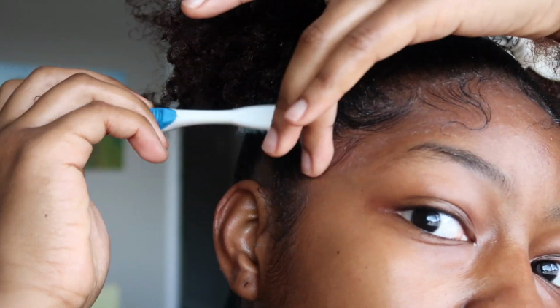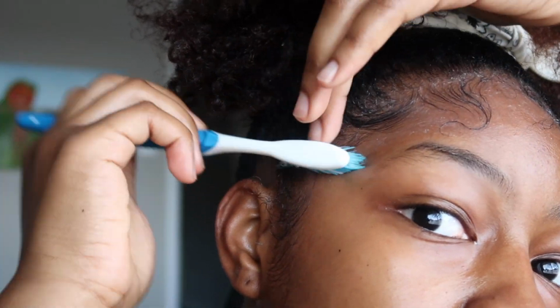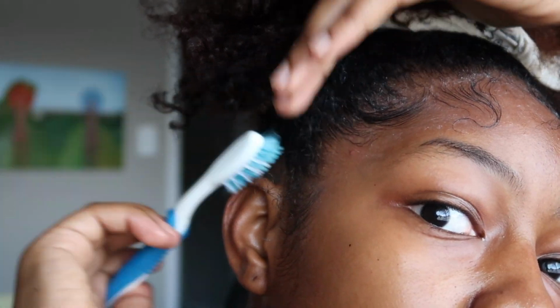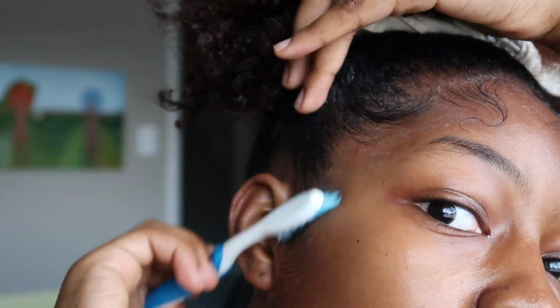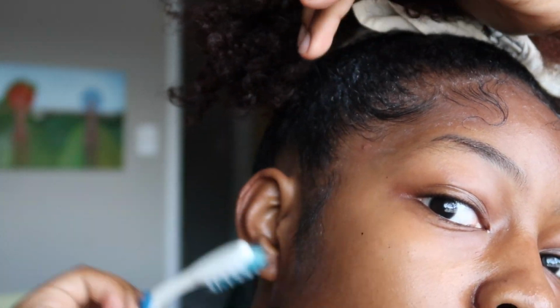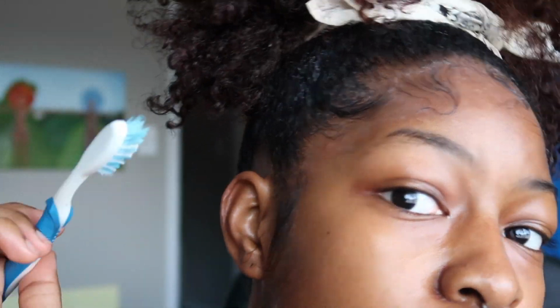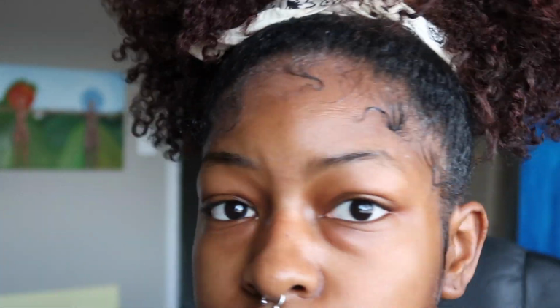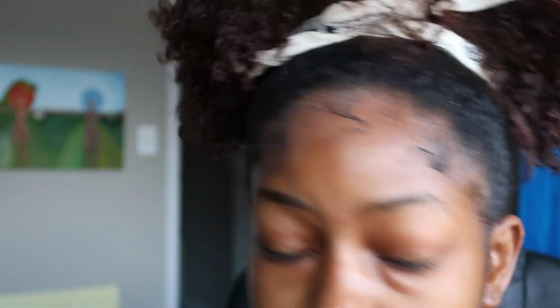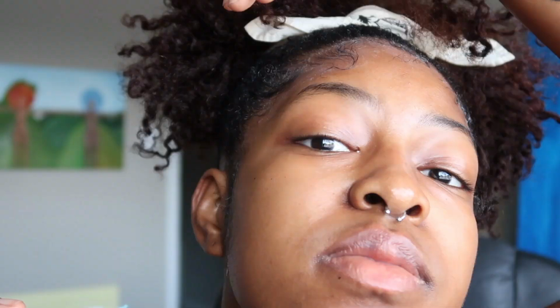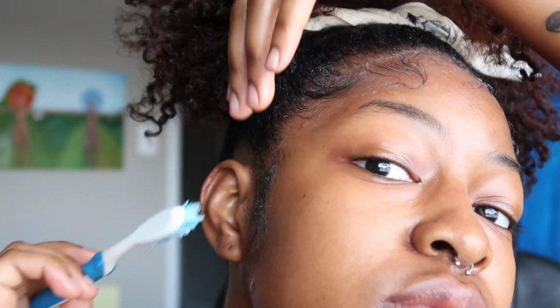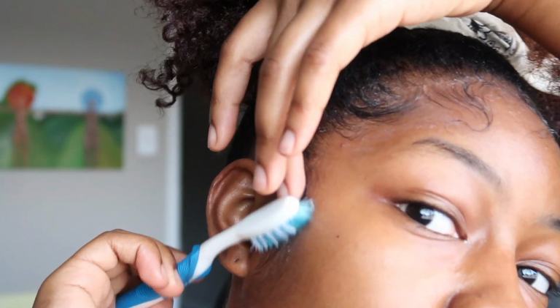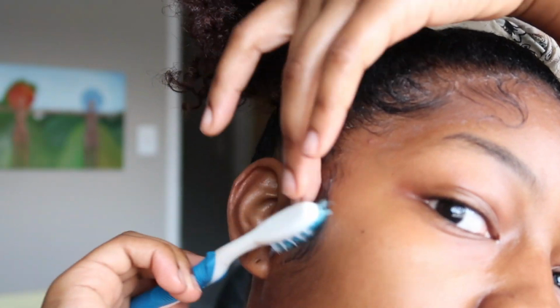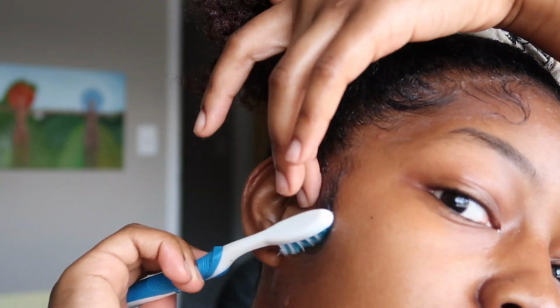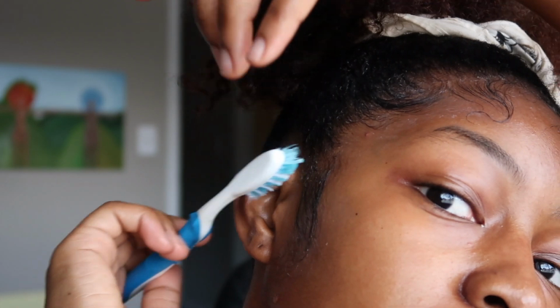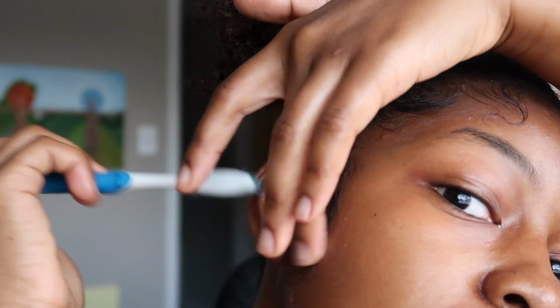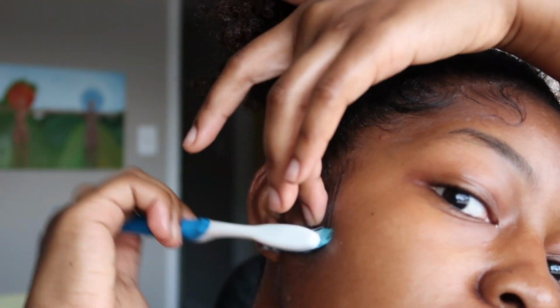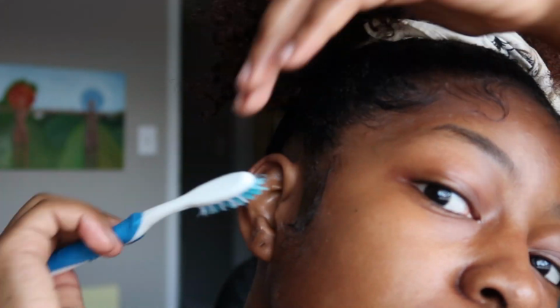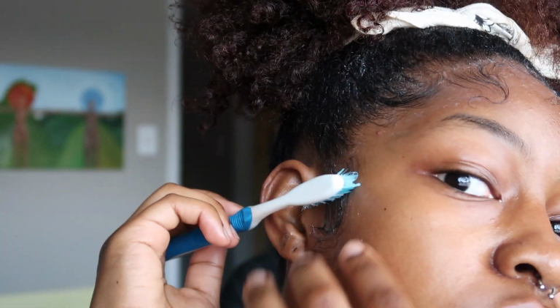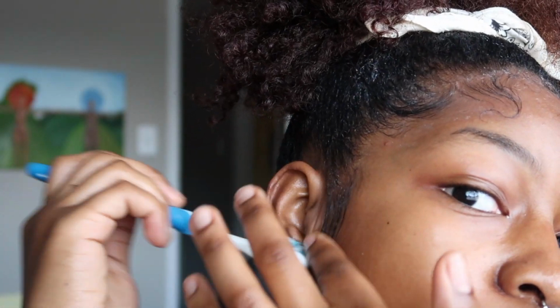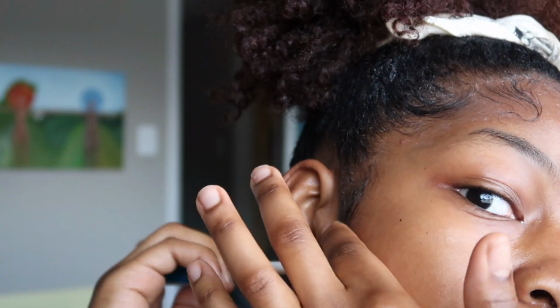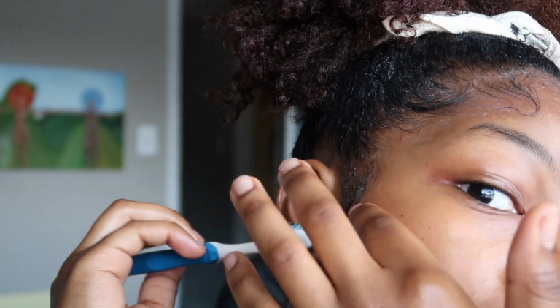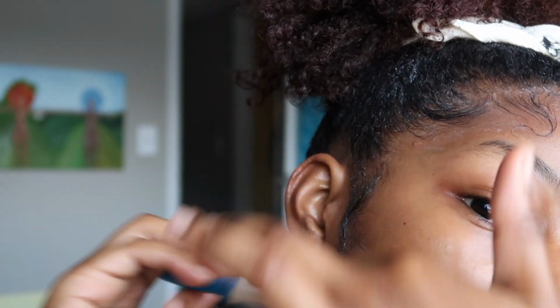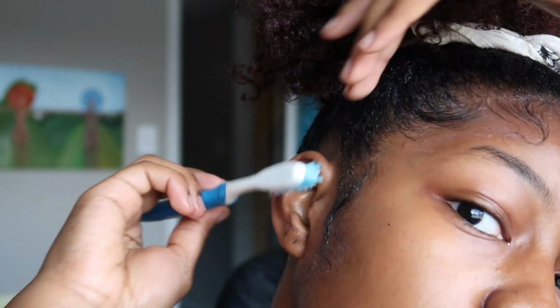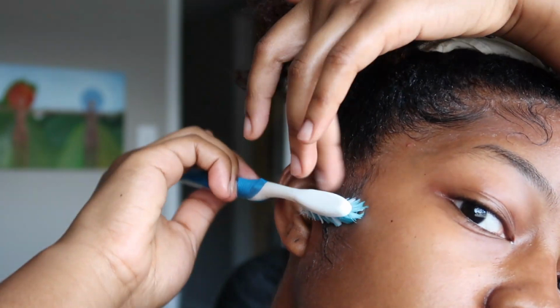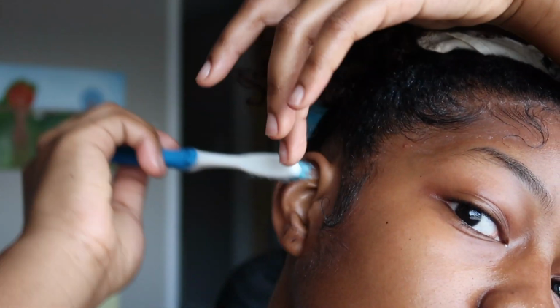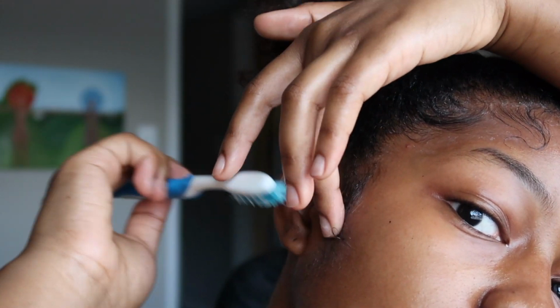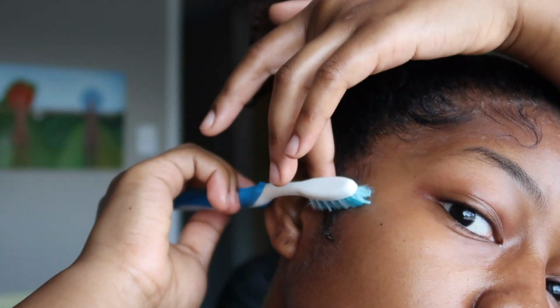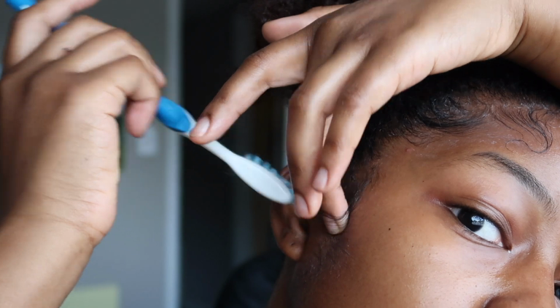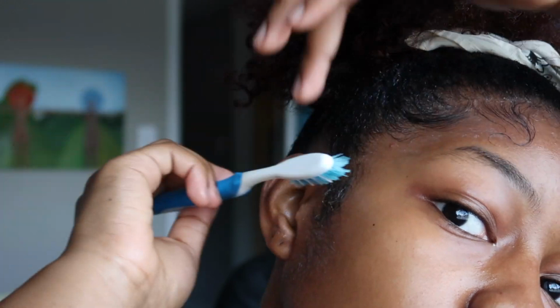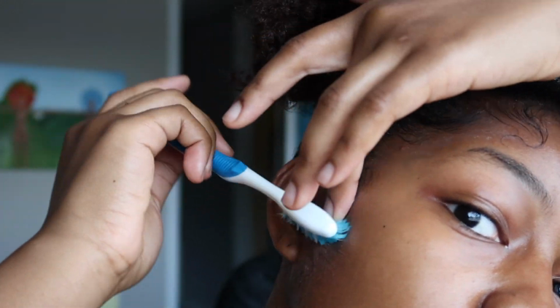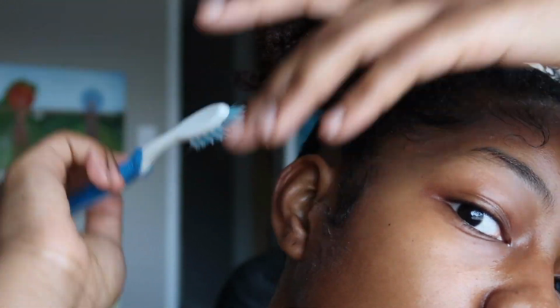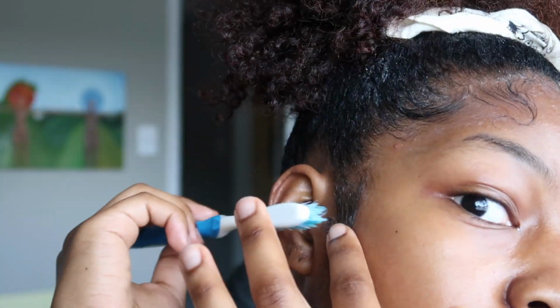Don't only focus on the hair that you've brushed out to do your baby hairs — make sure that the other hair is also pretty smoothed out so that it can look consistent when you take your hair down from letting it set.